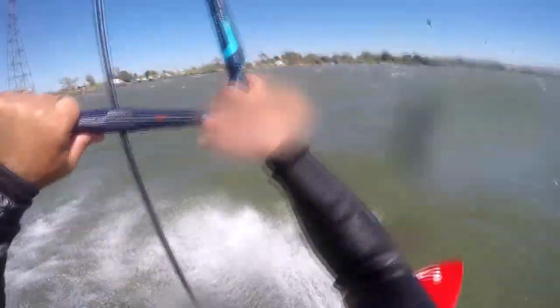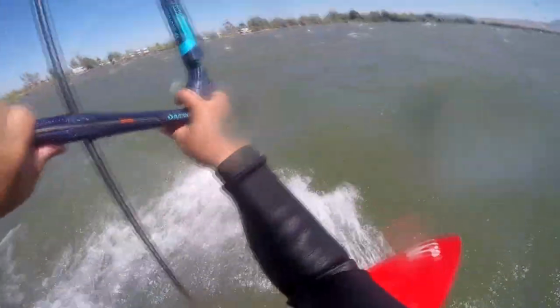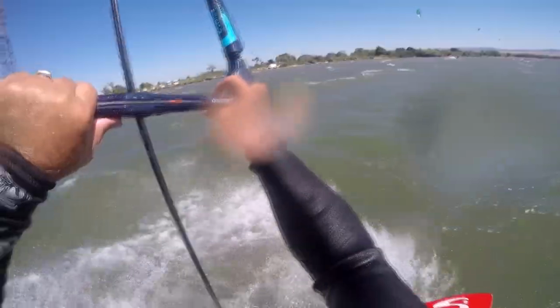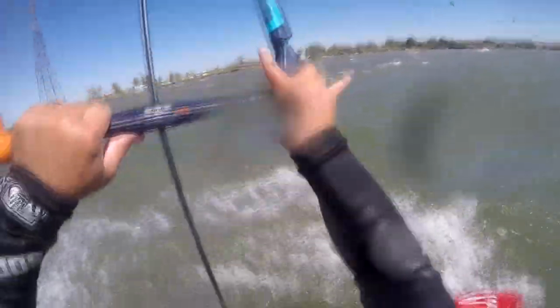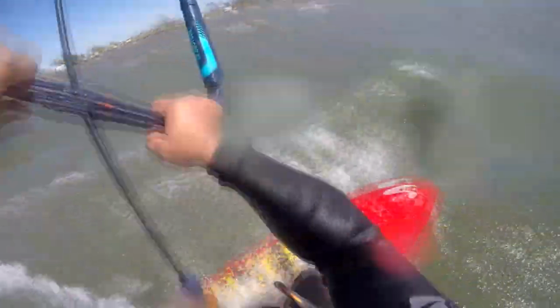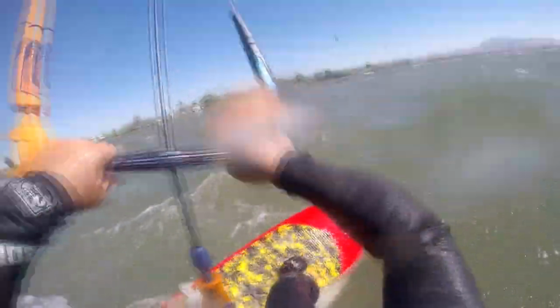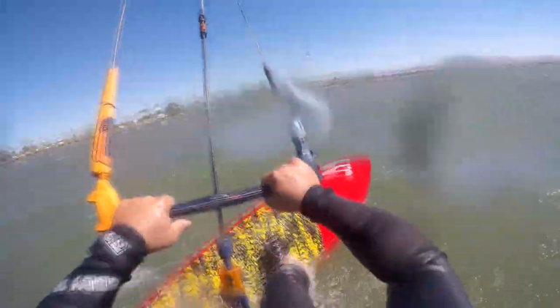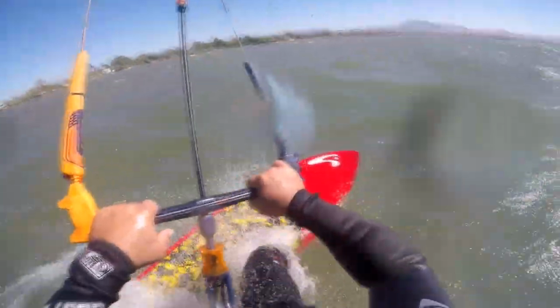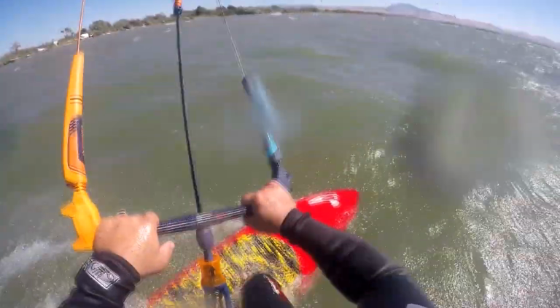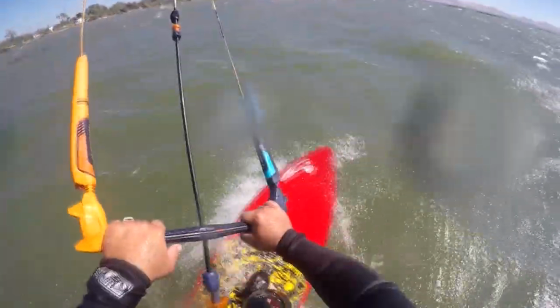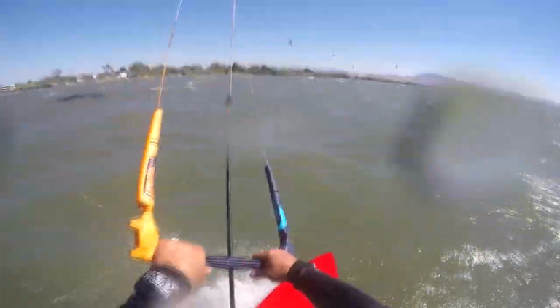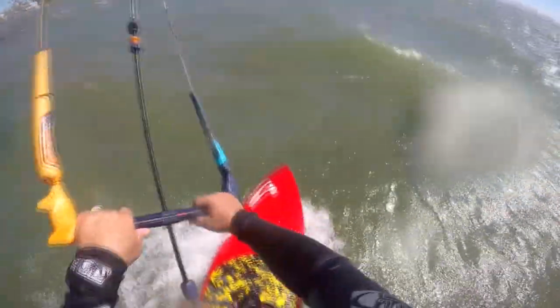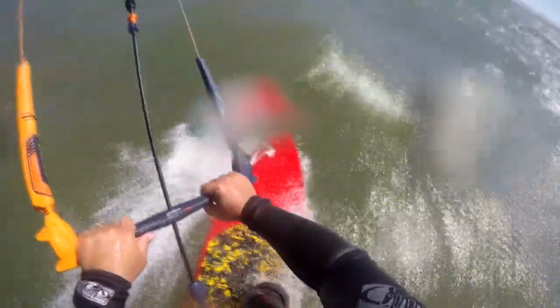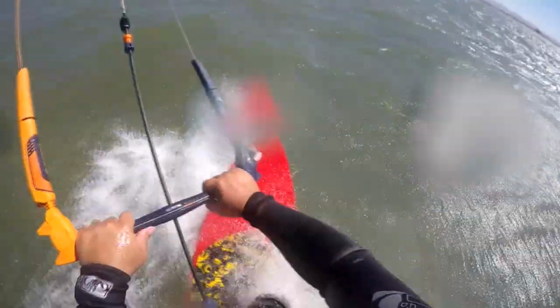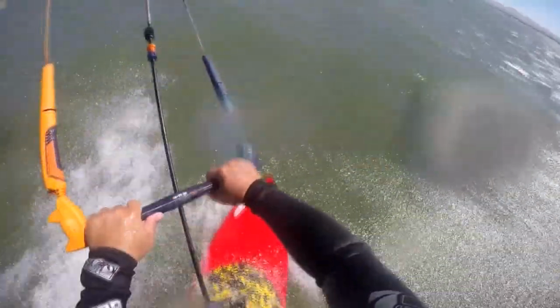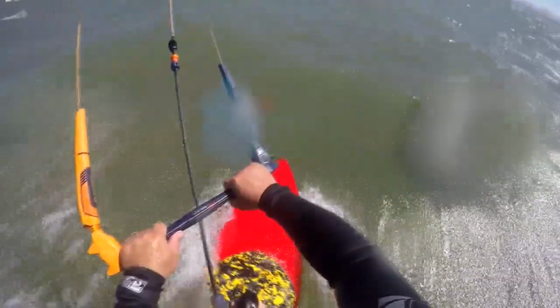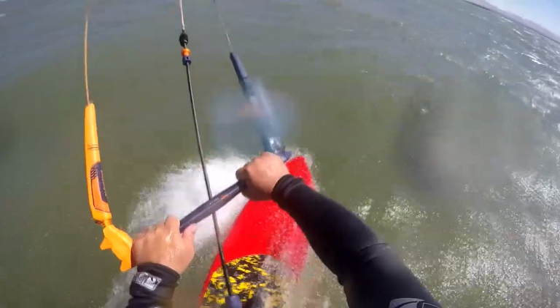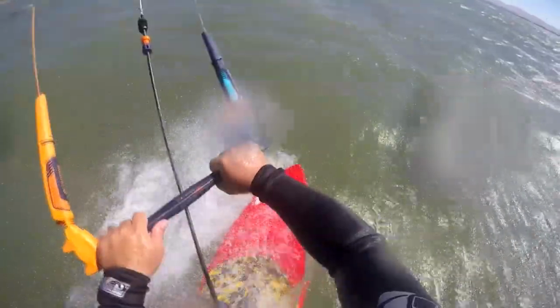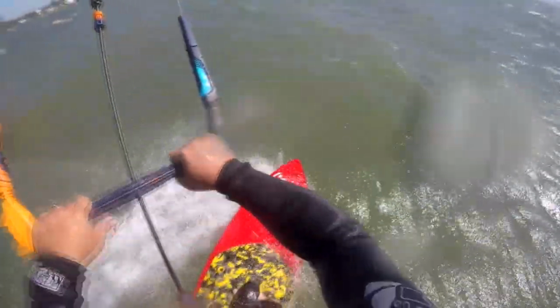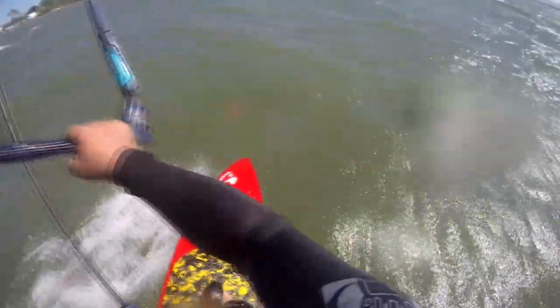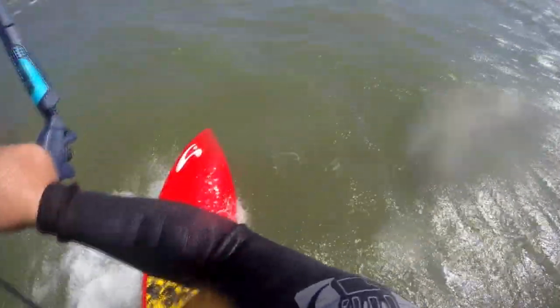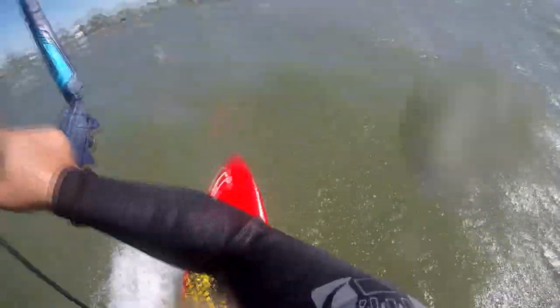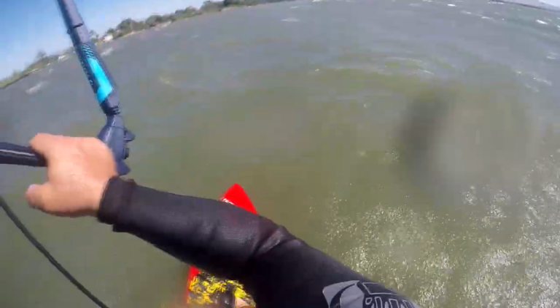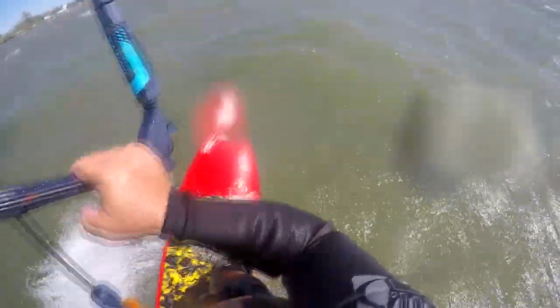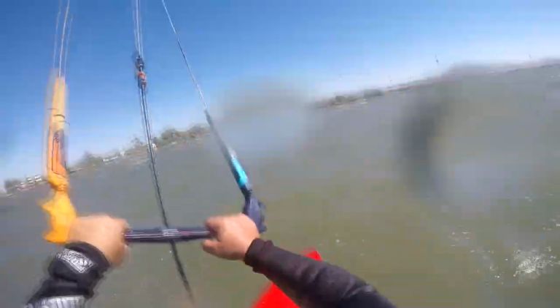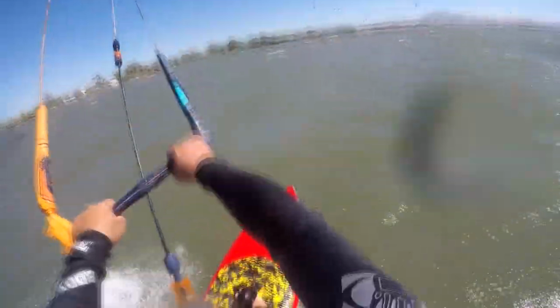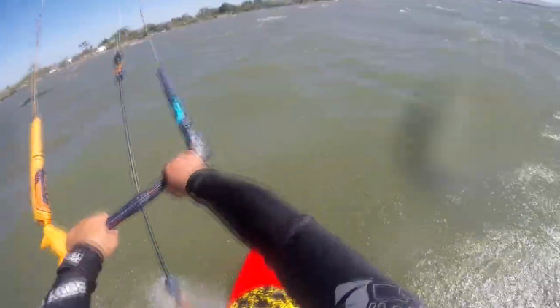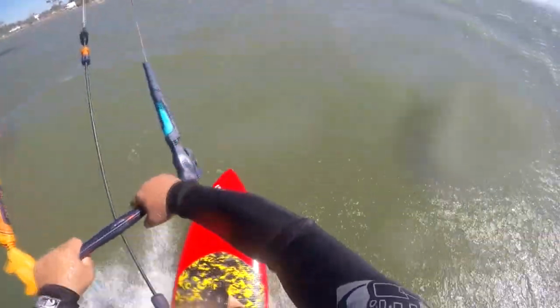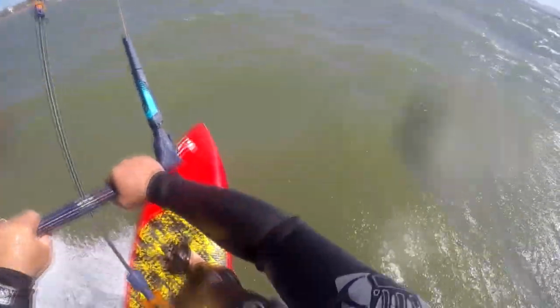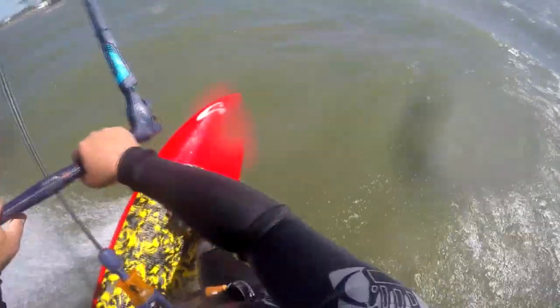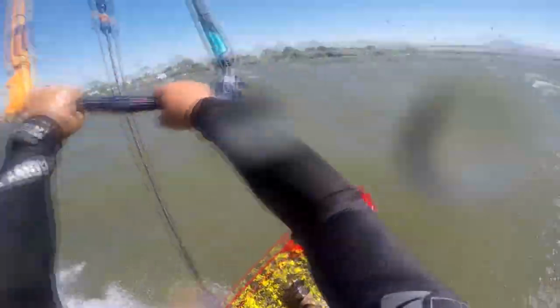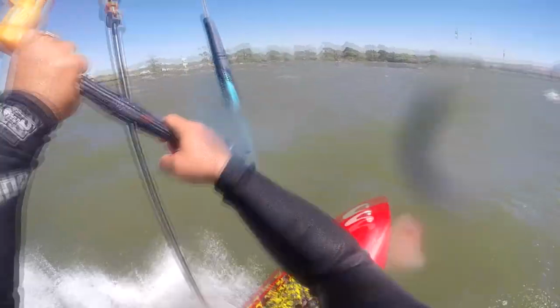Sherman Island — it is tricky right here. It's definitely an intermediate kind of spot. I wouldn't suggest beginners coming out here if you can't go upwind. If you feel pretty confident you can get upwind, you can do it.